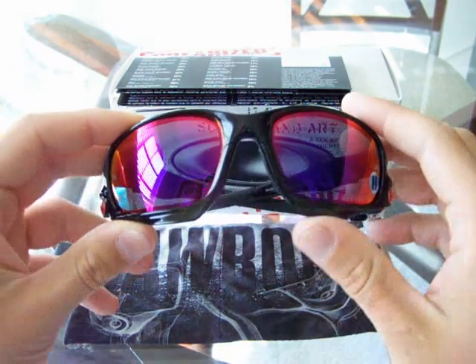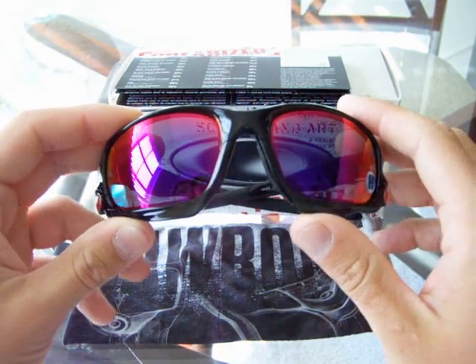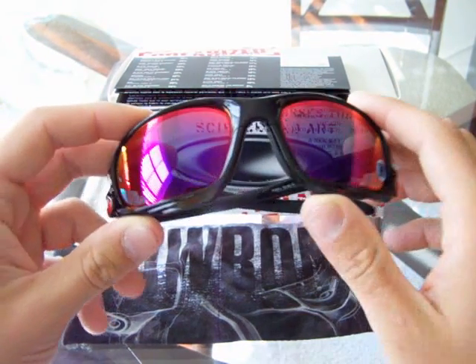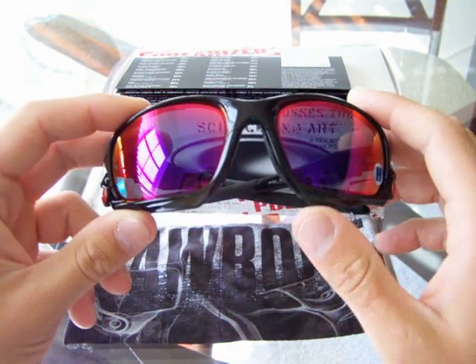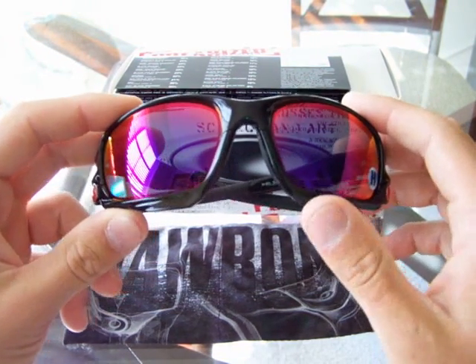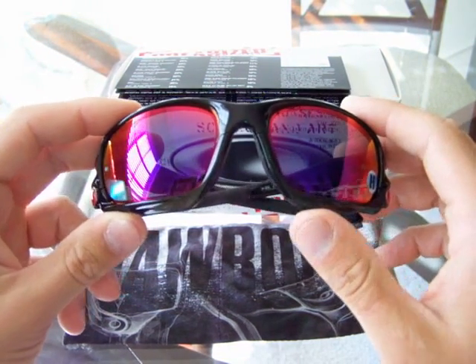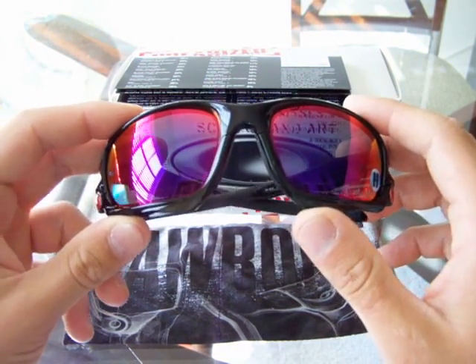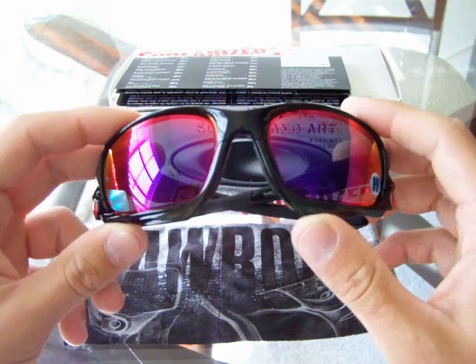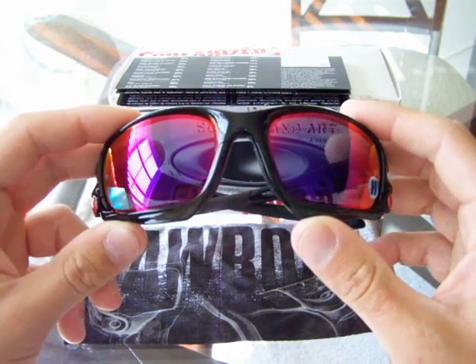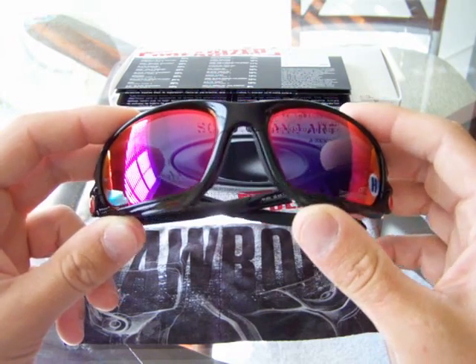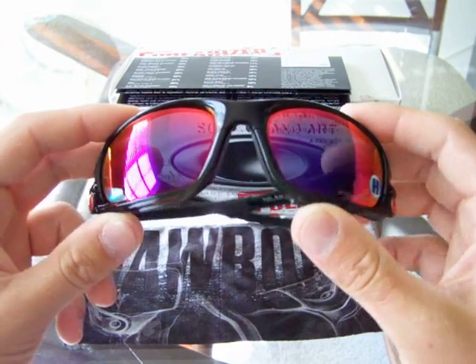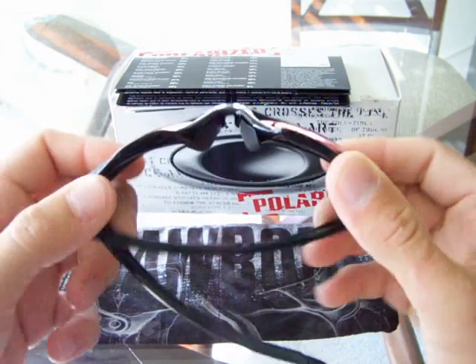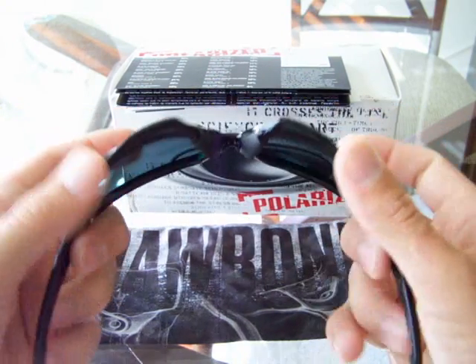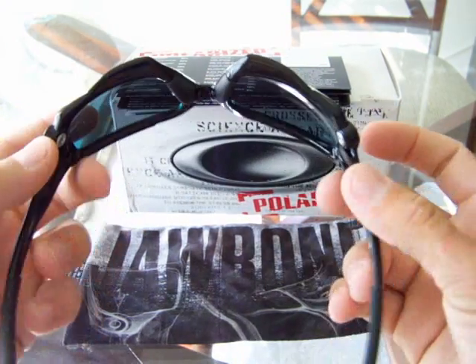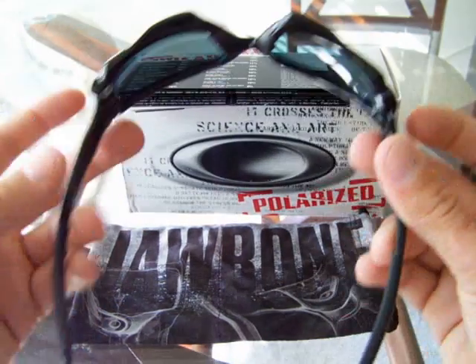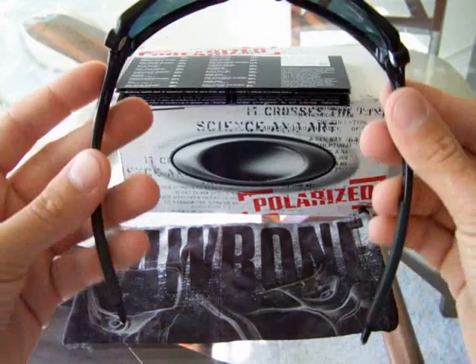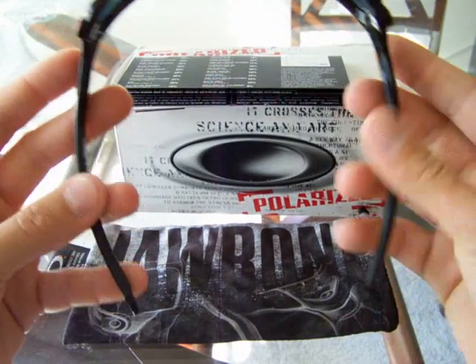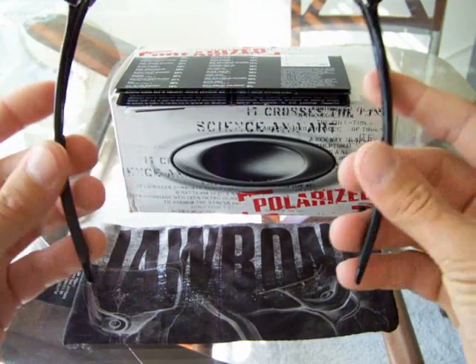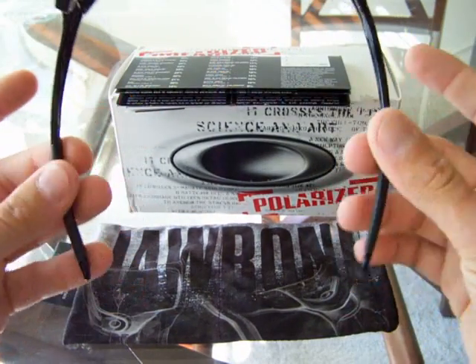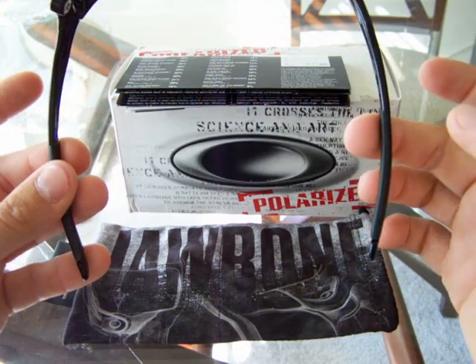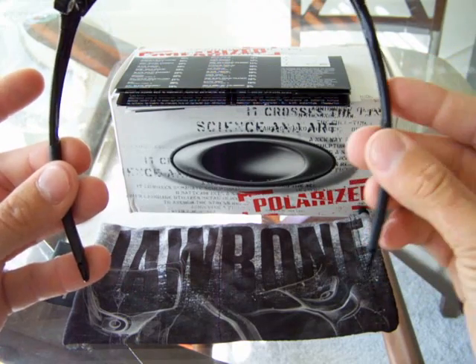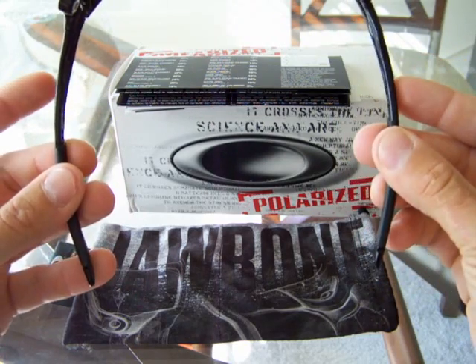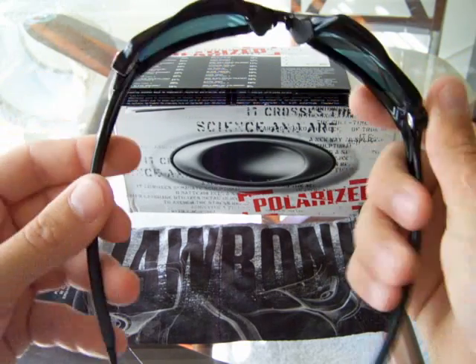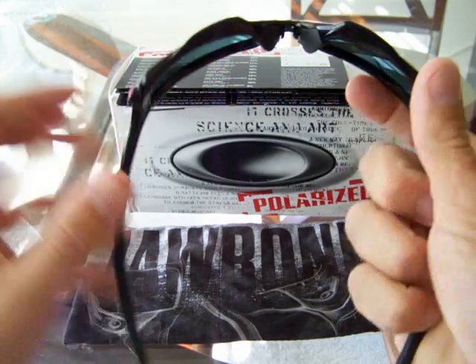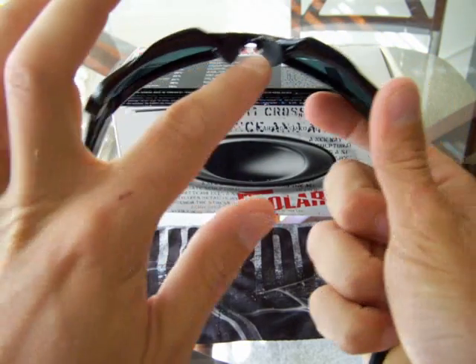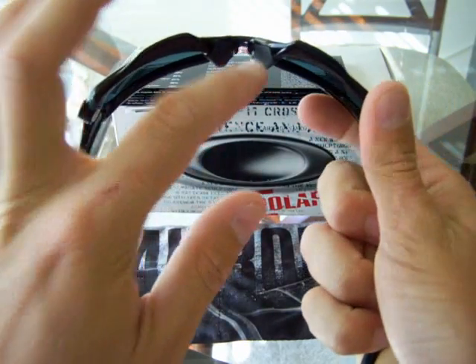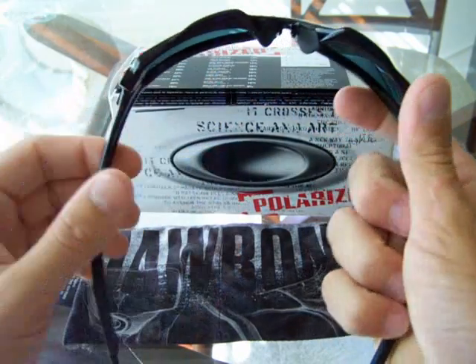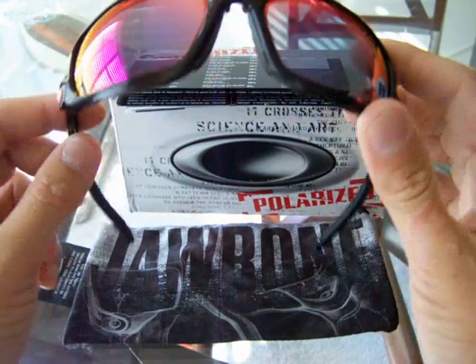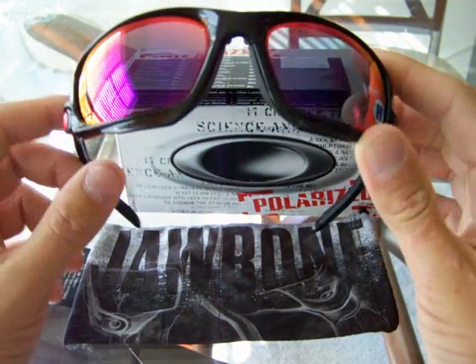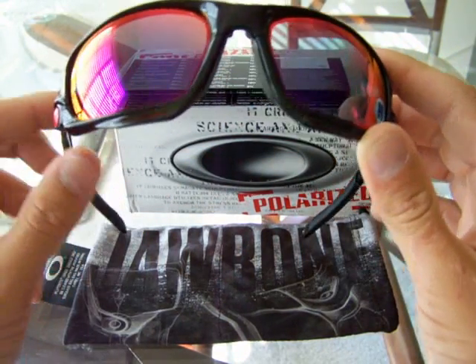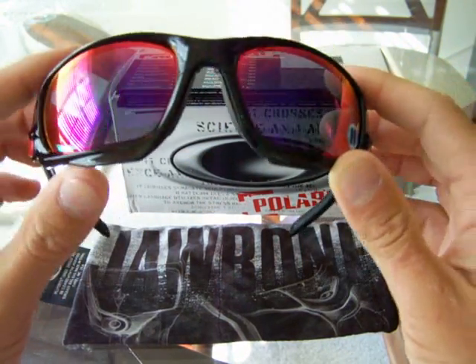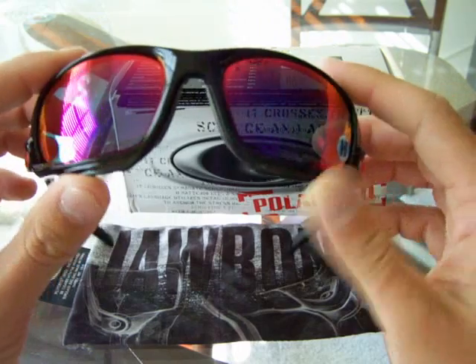The Jawbone is pretty cool. It comes with the three-point comfort fit, as we Oakley guys like to call it. The three points are going to be the two ends — one, two right here — and then three will be the nose. So it comes with the nose bridge and the three-point comfort fit.